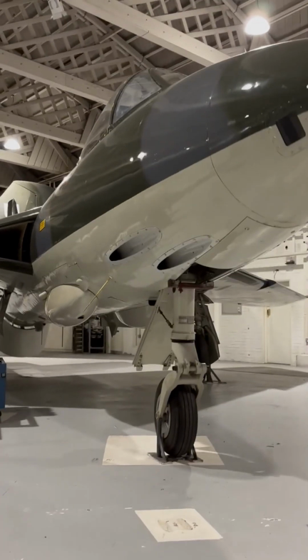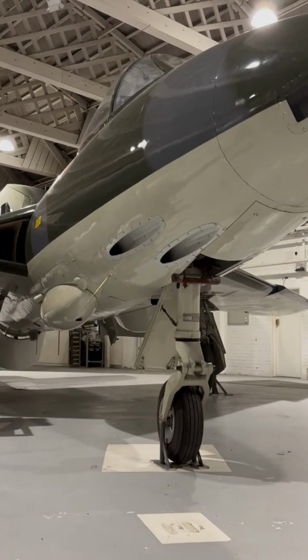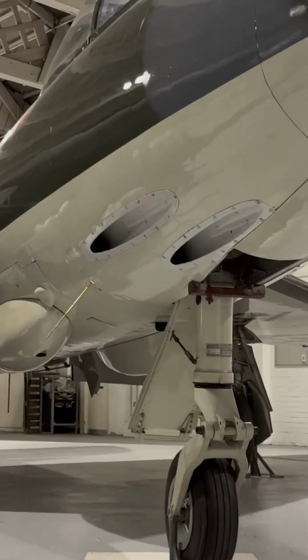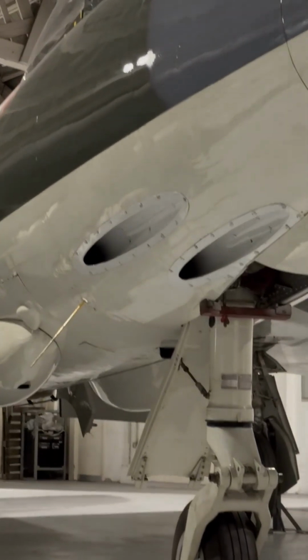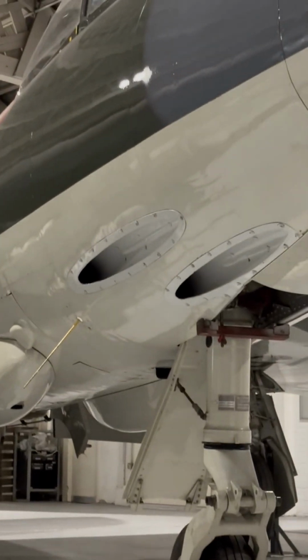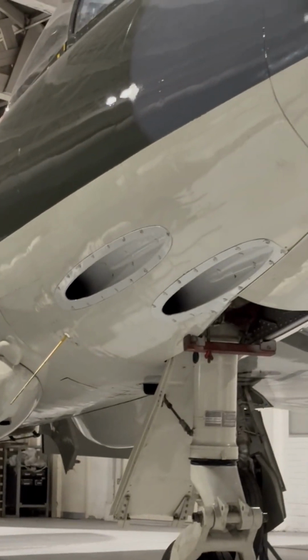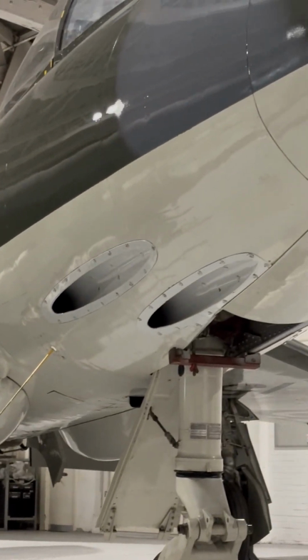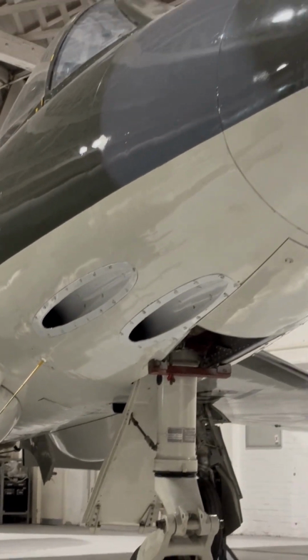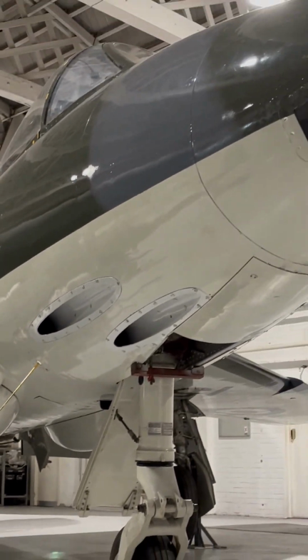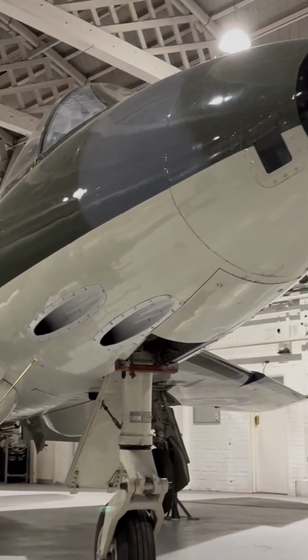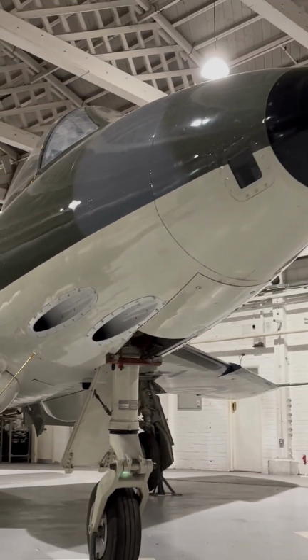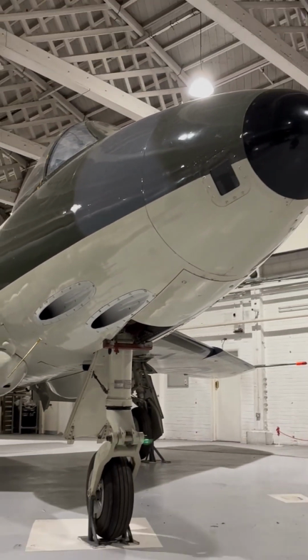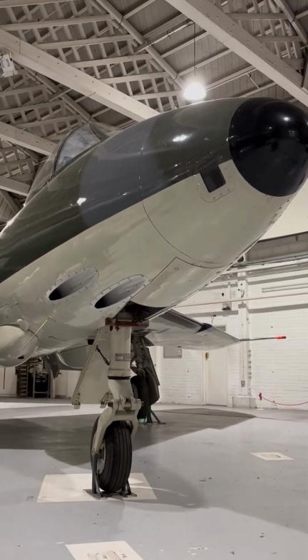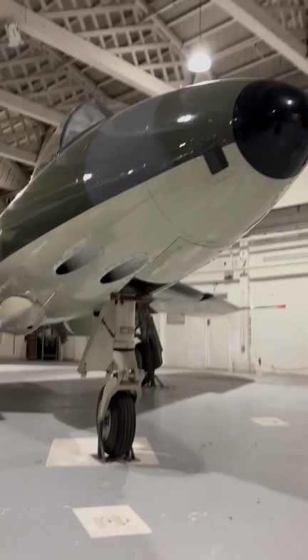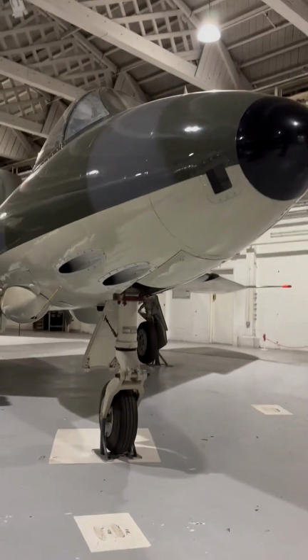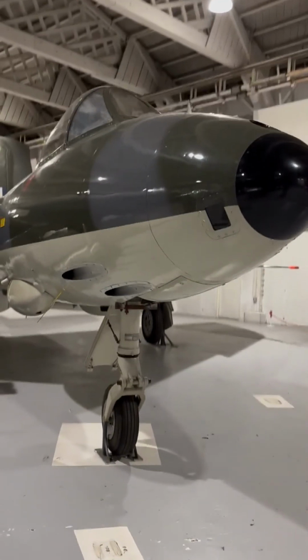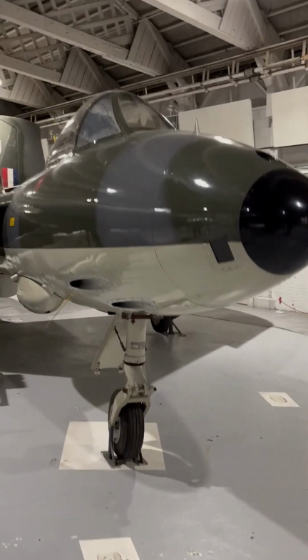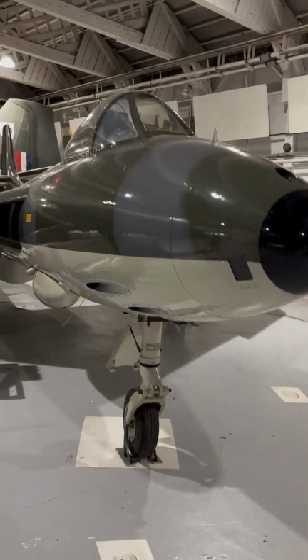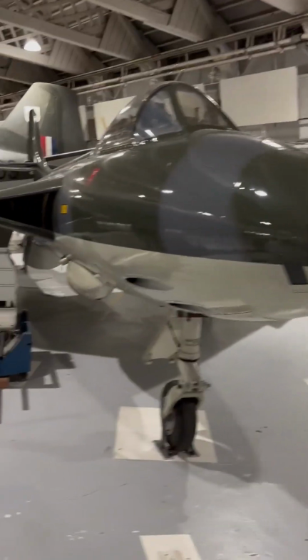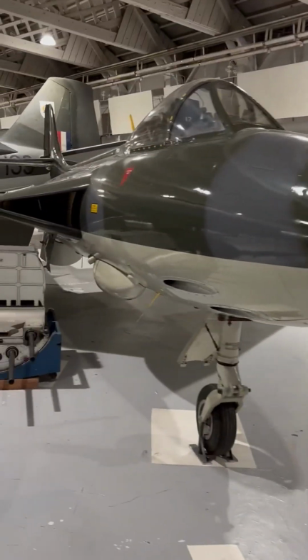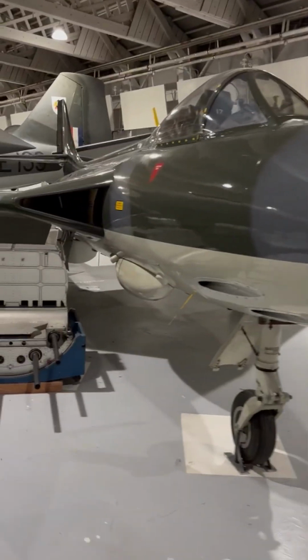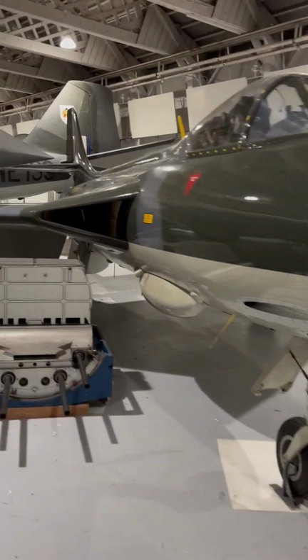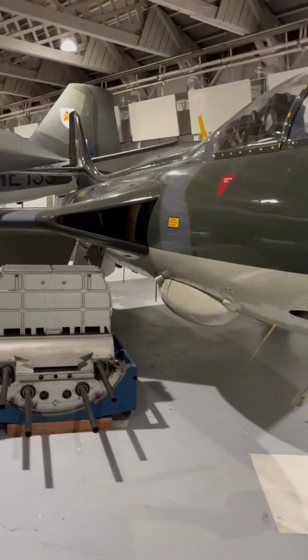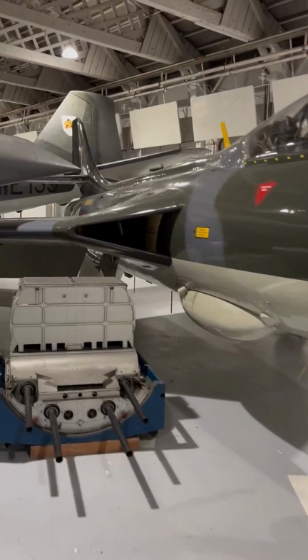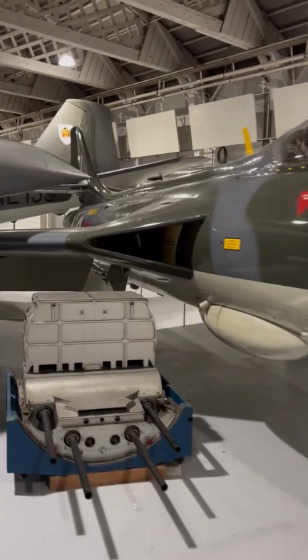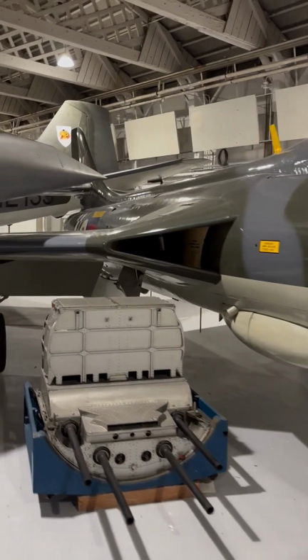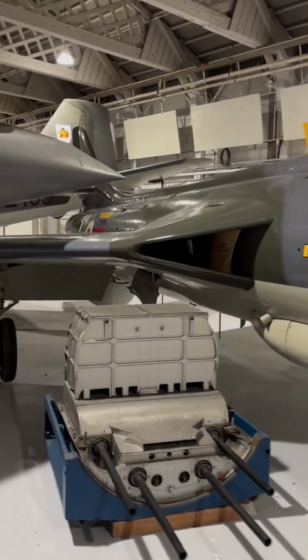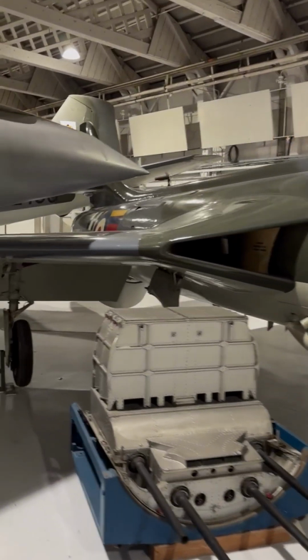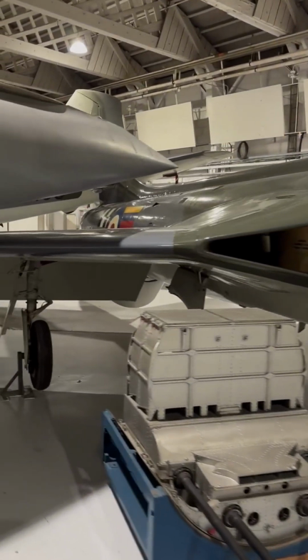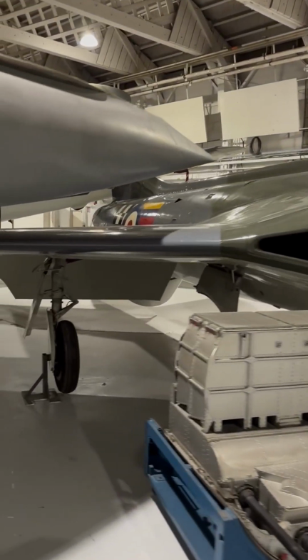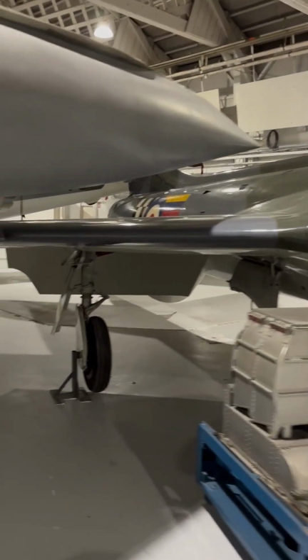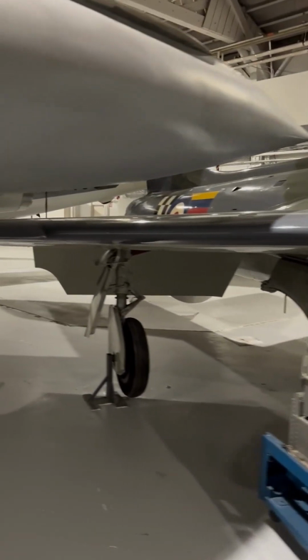The Hunter also set numerous aviation records, including absolute speed records. The type was also lauded for its quick turnaround time, enabled by features such as its removable gun pack and pressurised fueling system, and for its easy handling in flight.